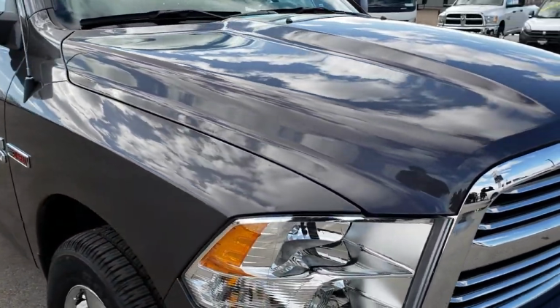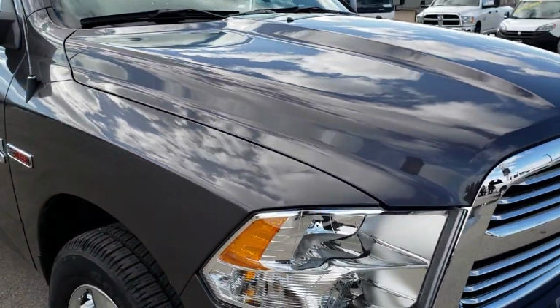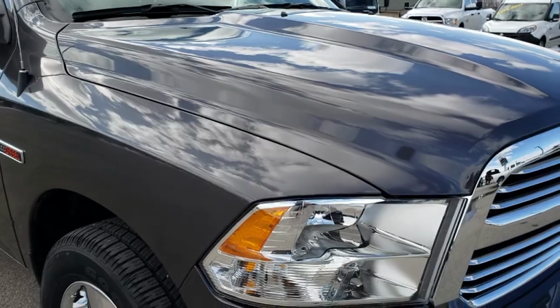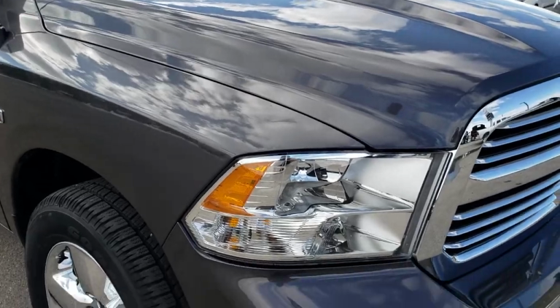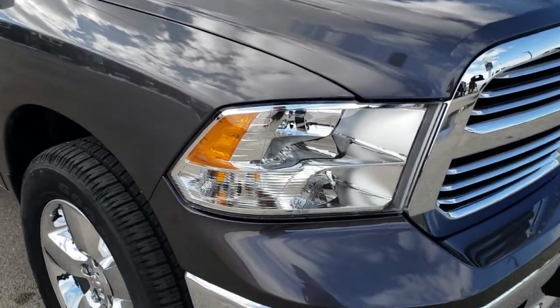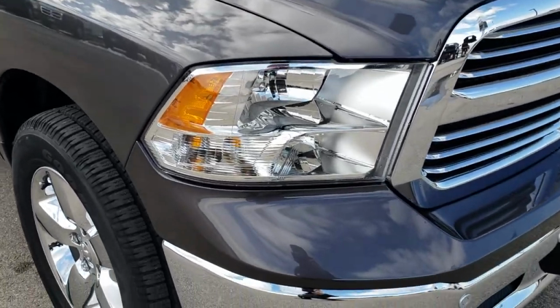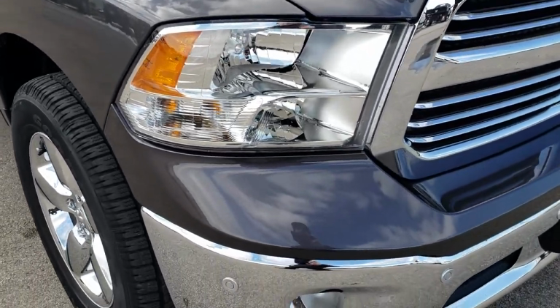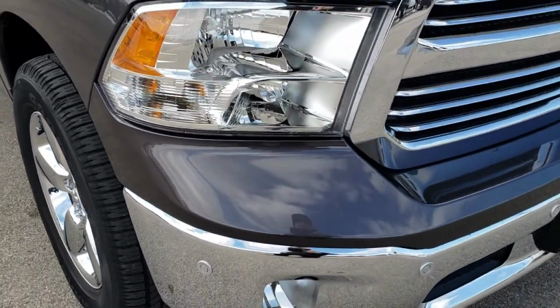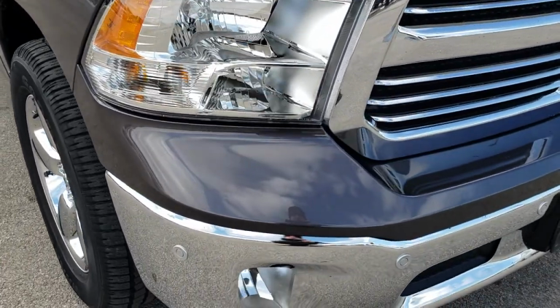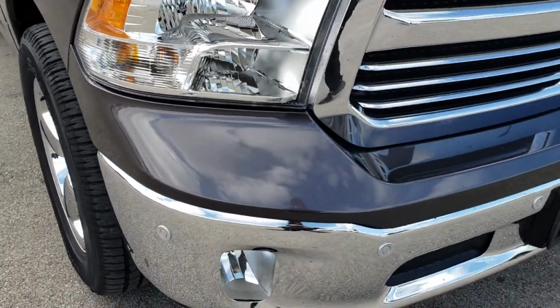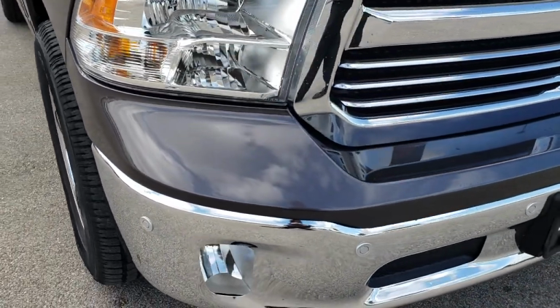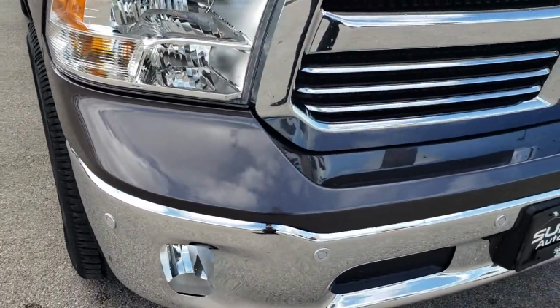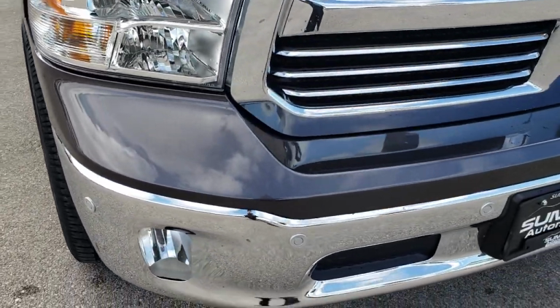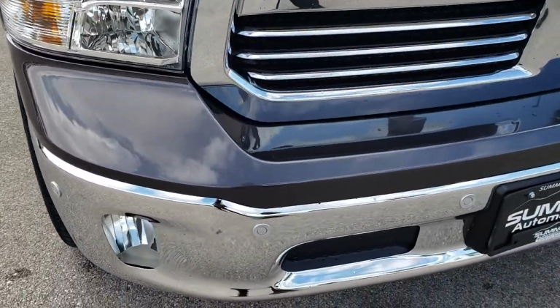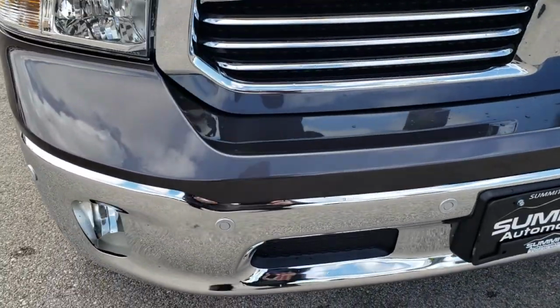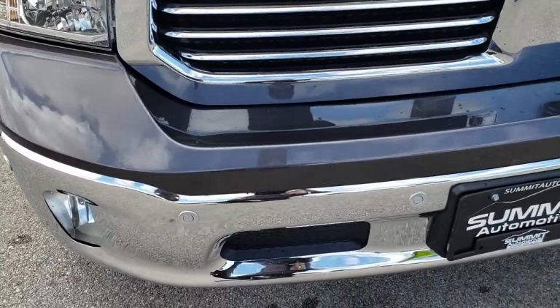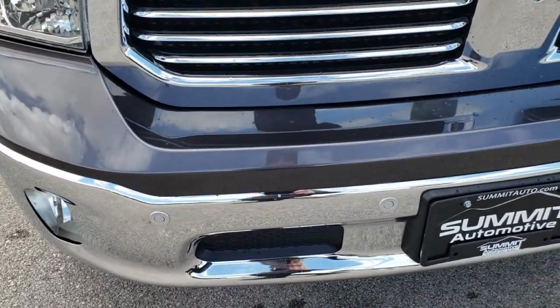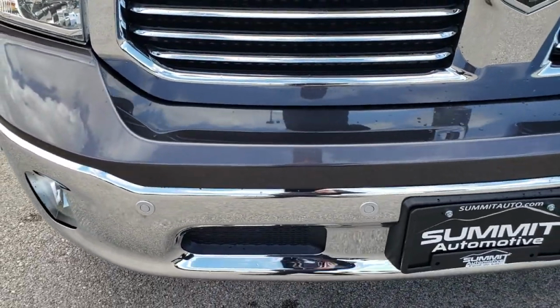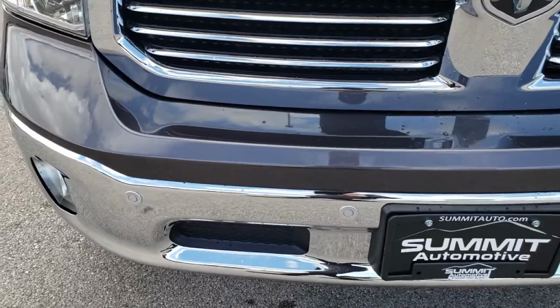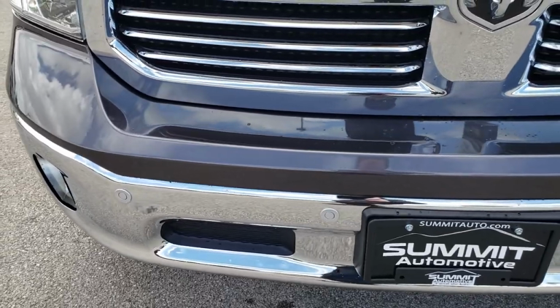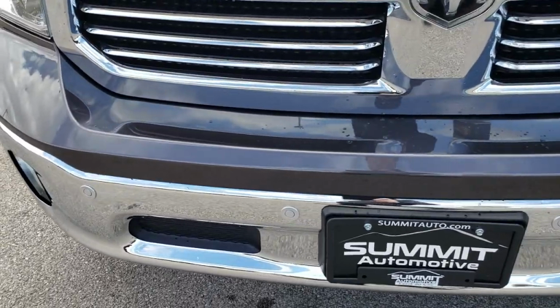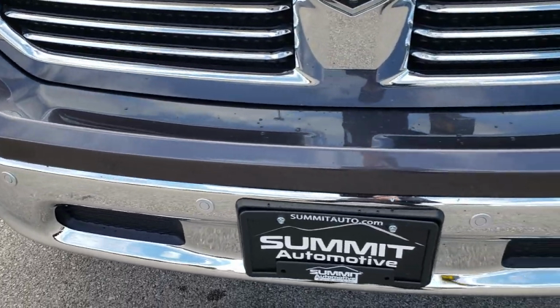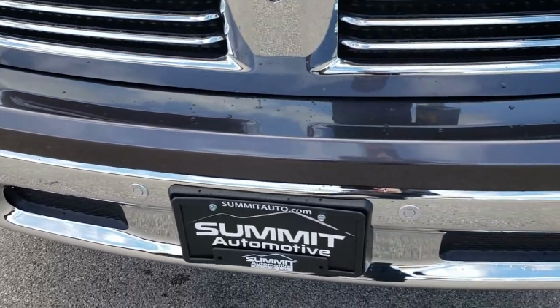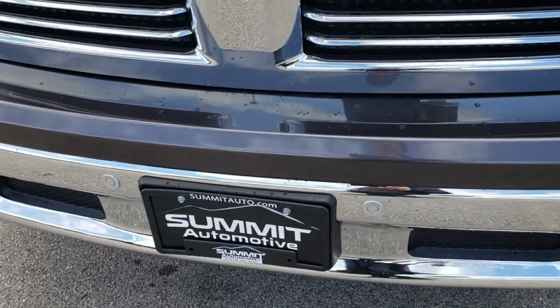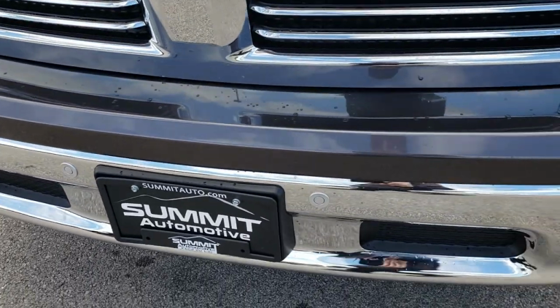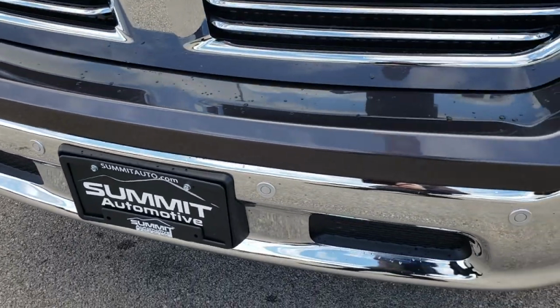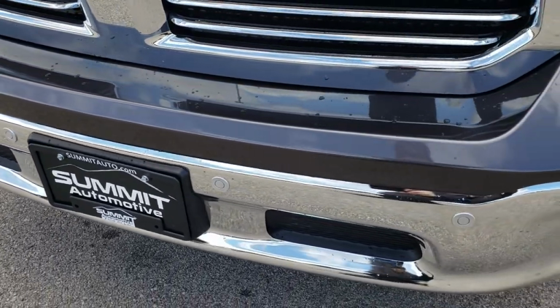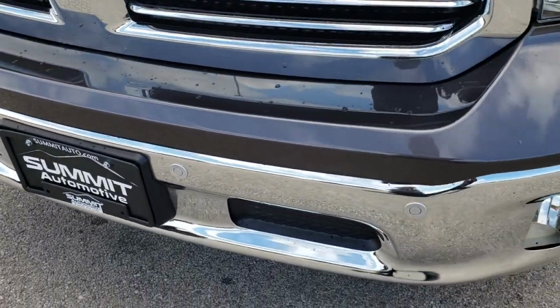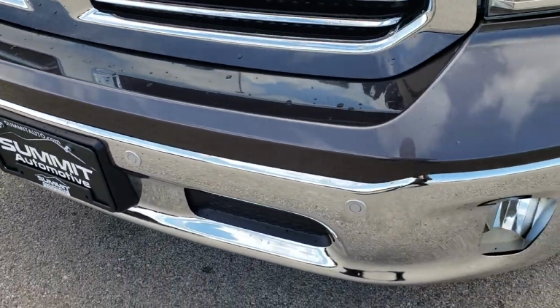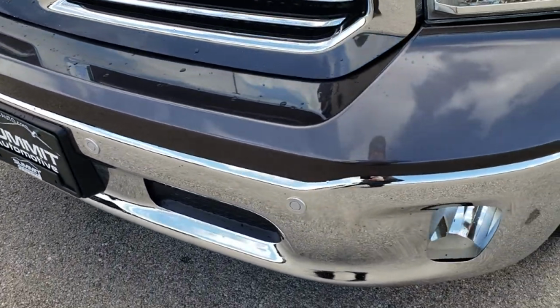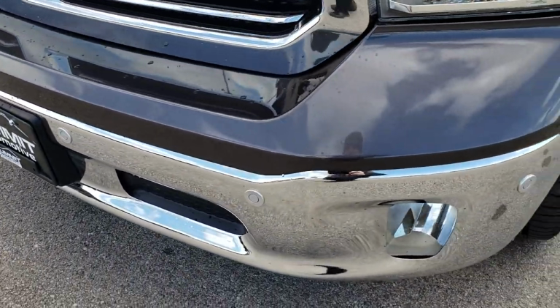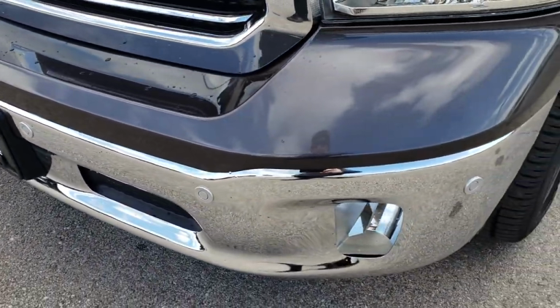This truck has the 3.0 liter V6 EcoDiesel motor. From this HD video, you will be able to tell that this truck is like new all the way around.